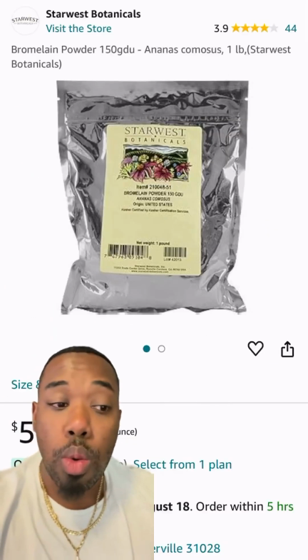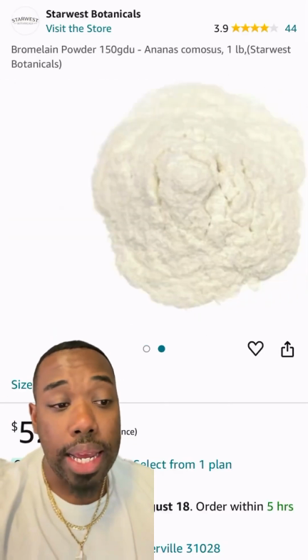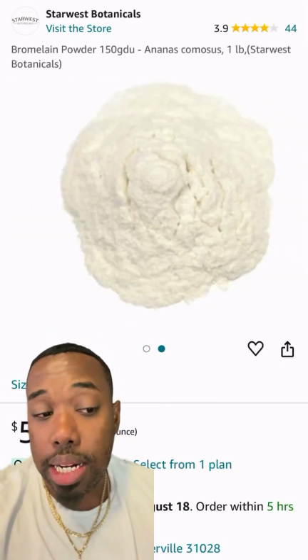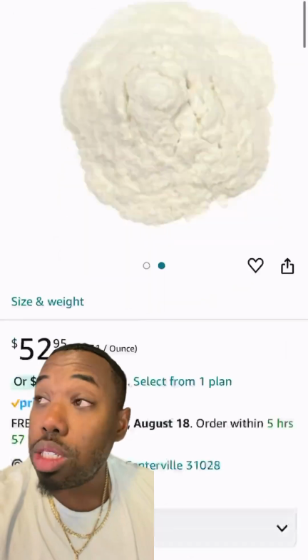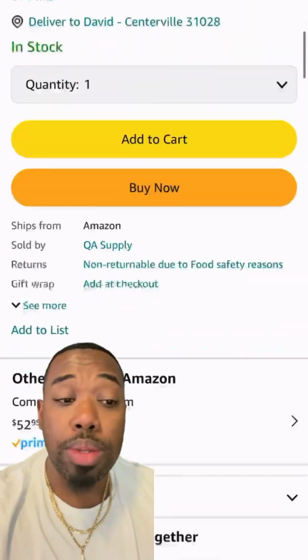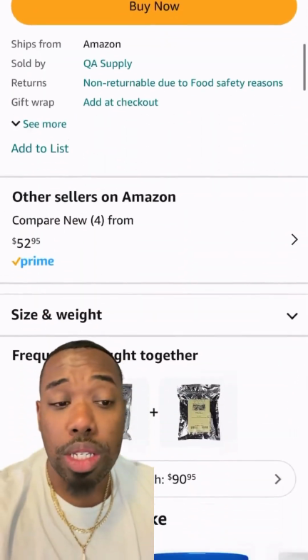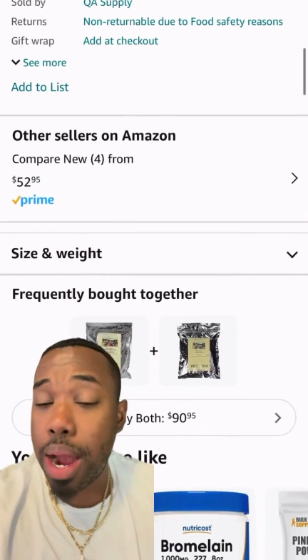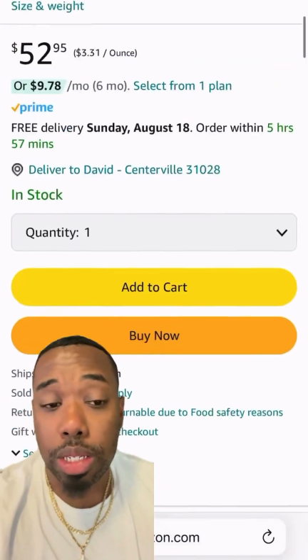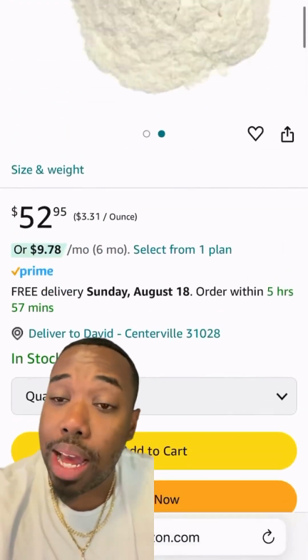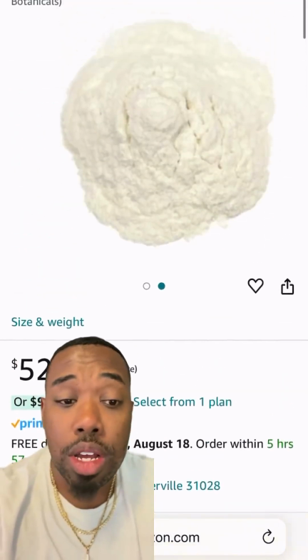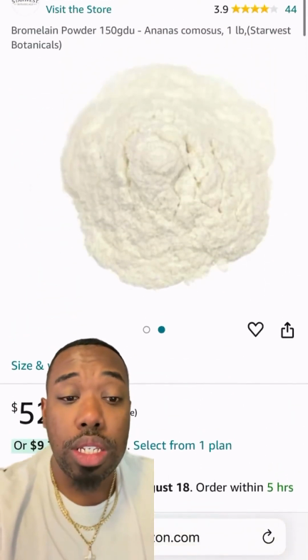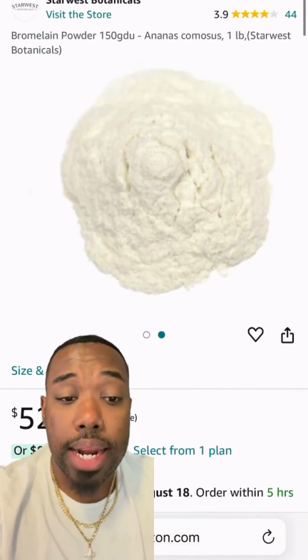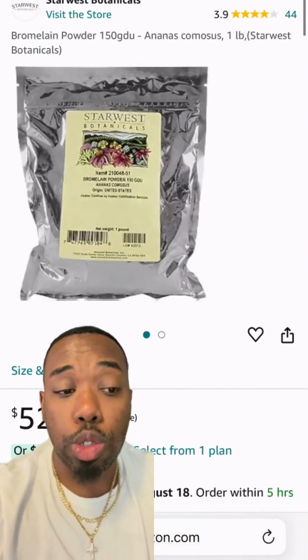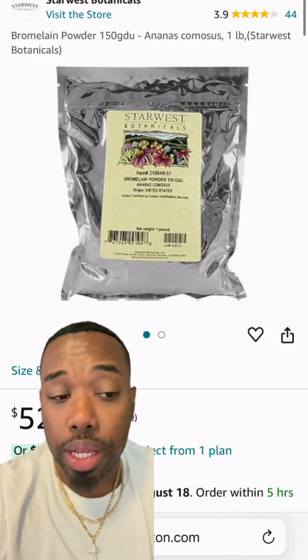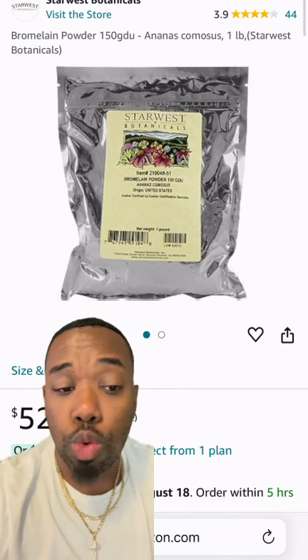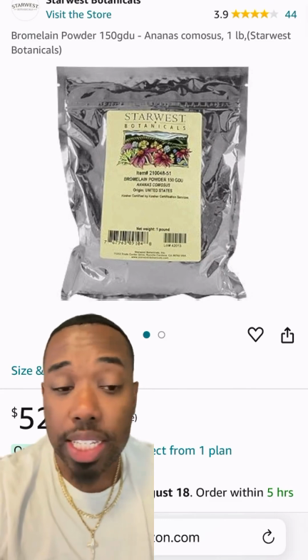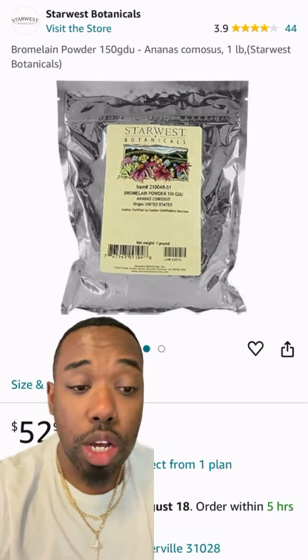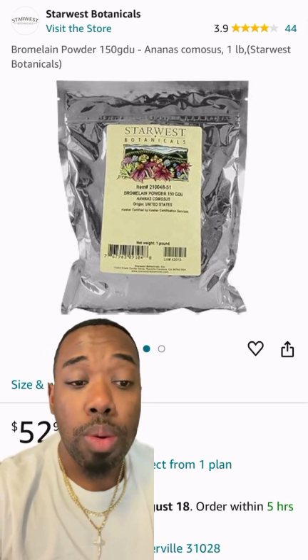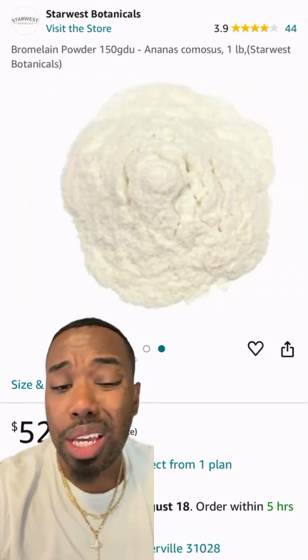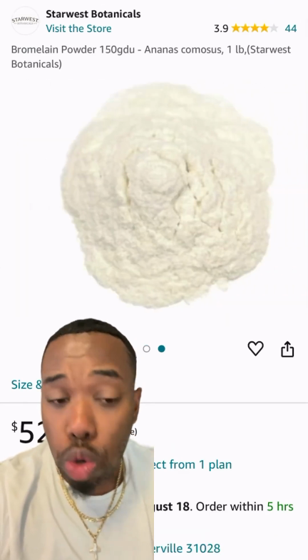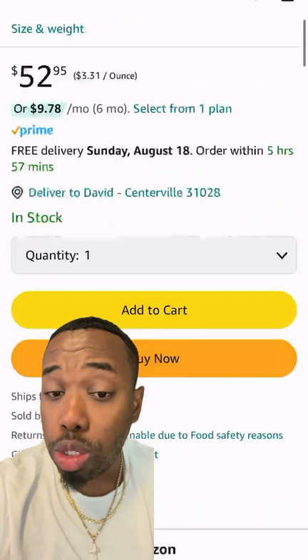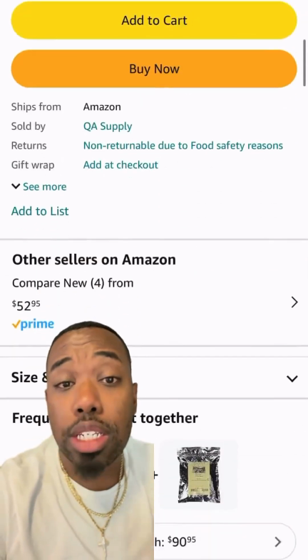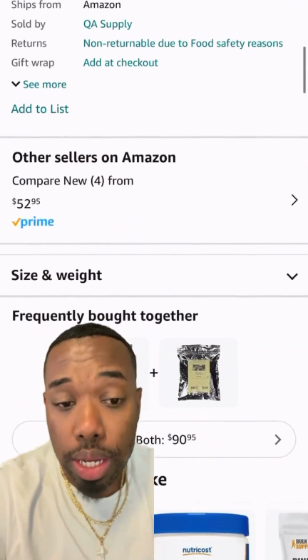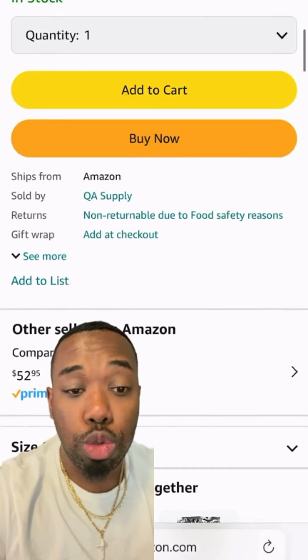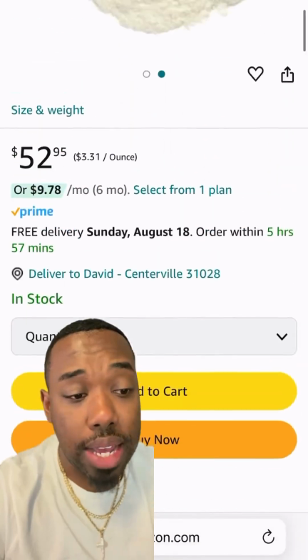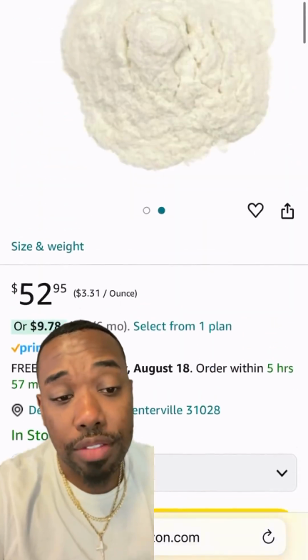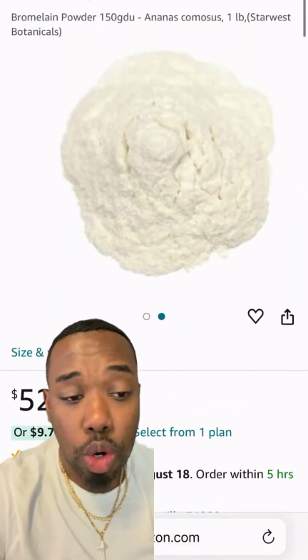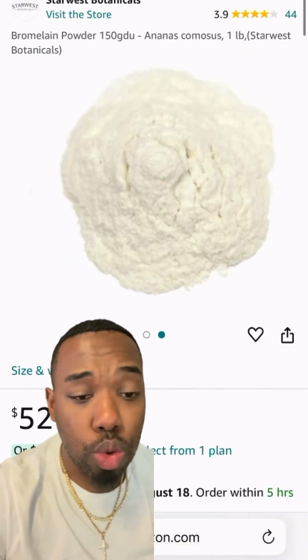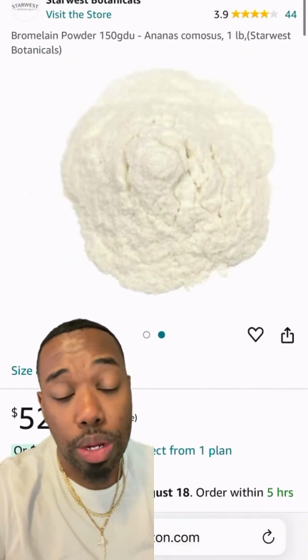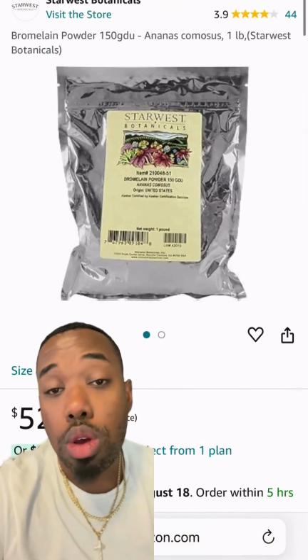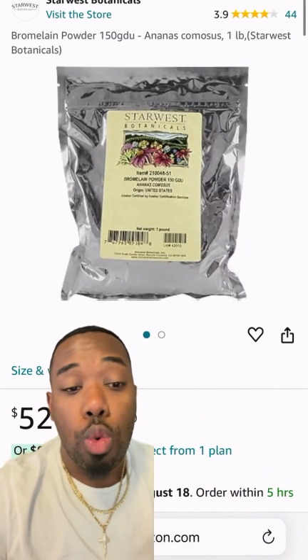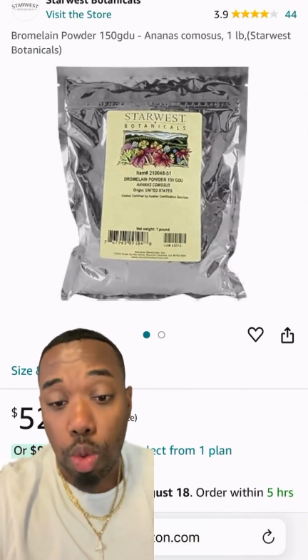We're adding in eight ounces of bromelain powder. This is that pineapple enzyme that I love. This is going to act as a natural exfoliant, help remove dead skin cells, and promote skin renewal — your skin has to renew to get this new stuff. It has anti-inflammatory properties and is going to reduce redness and swelling.